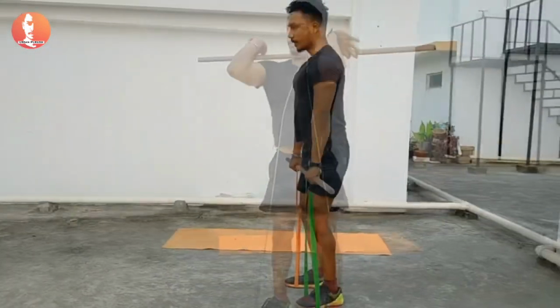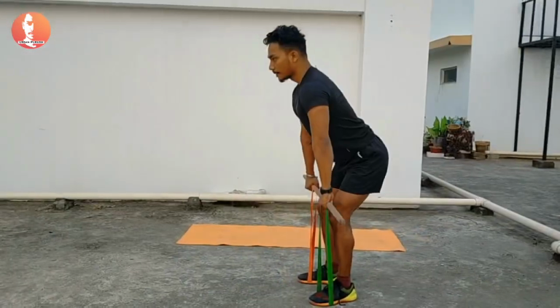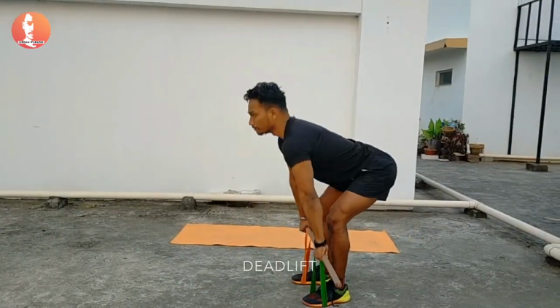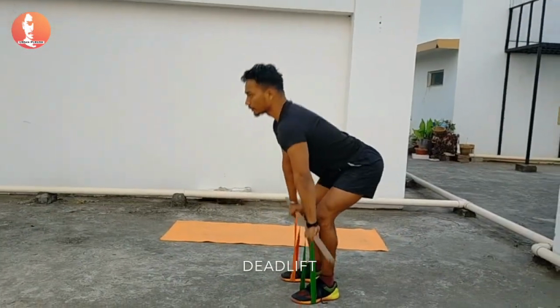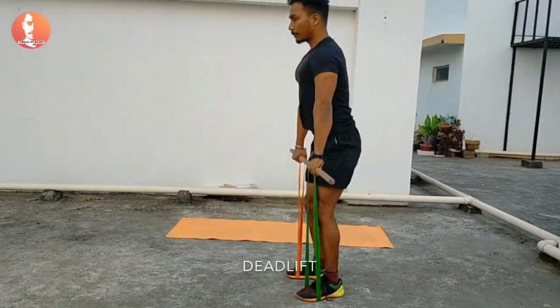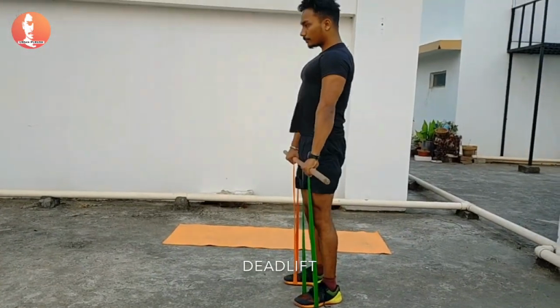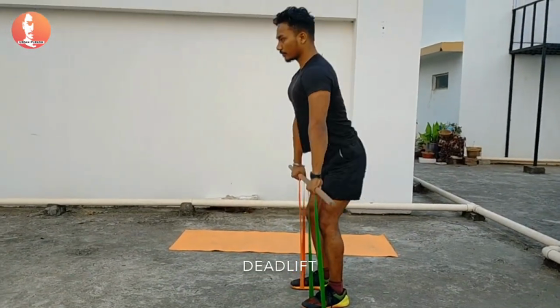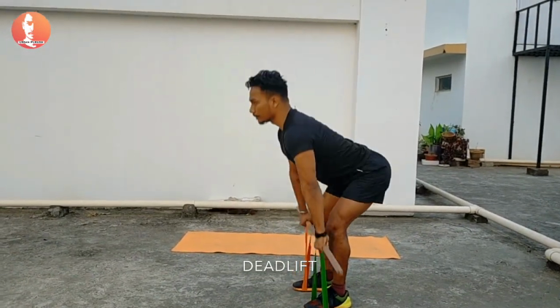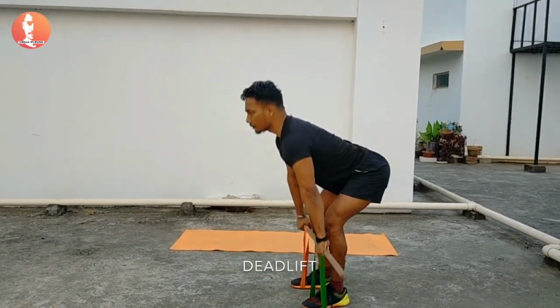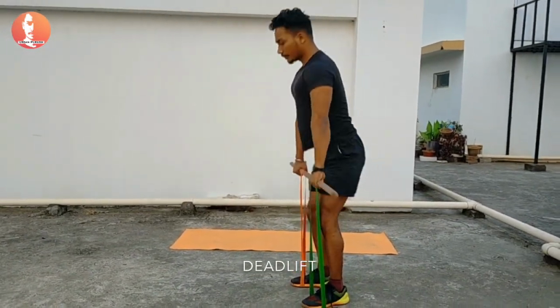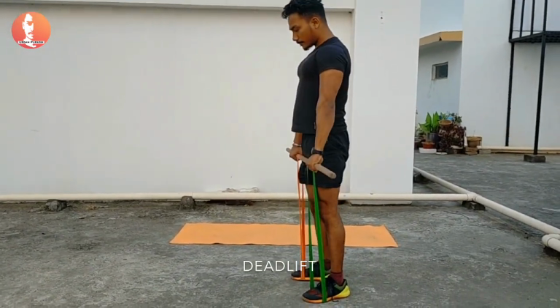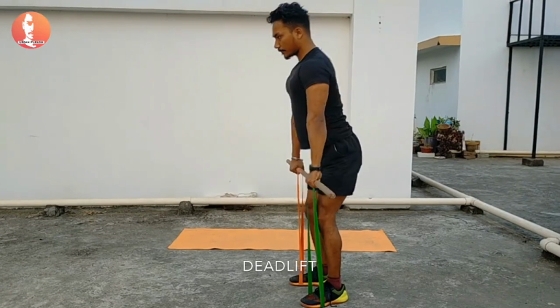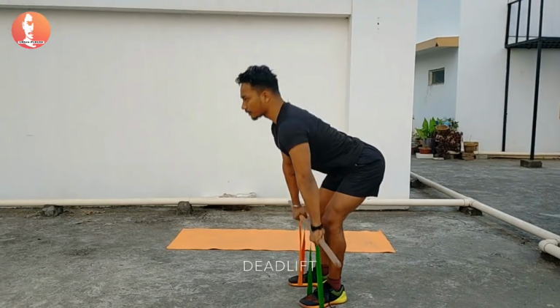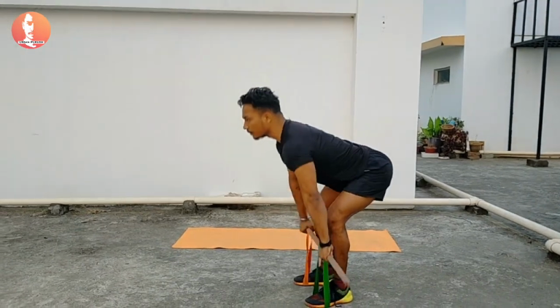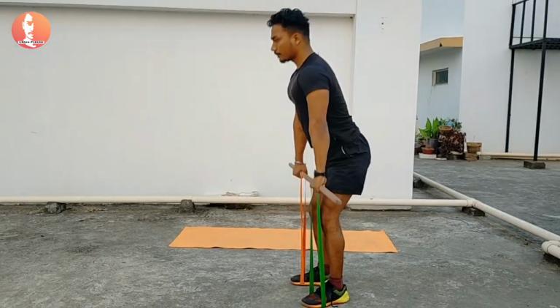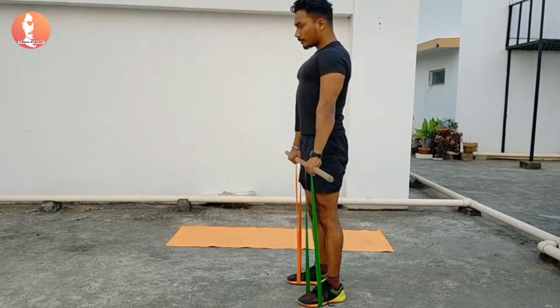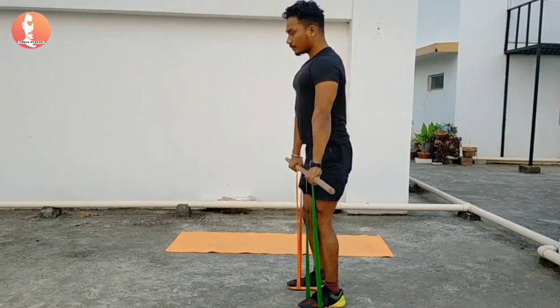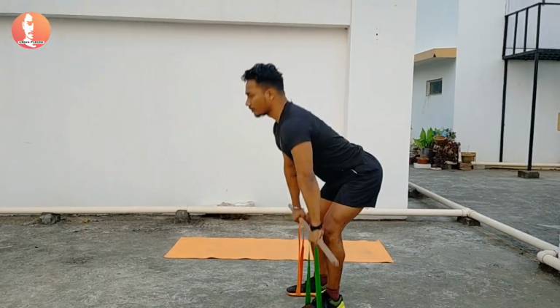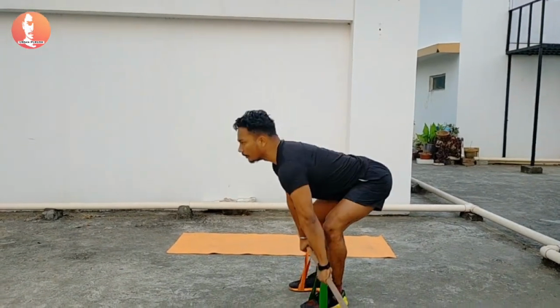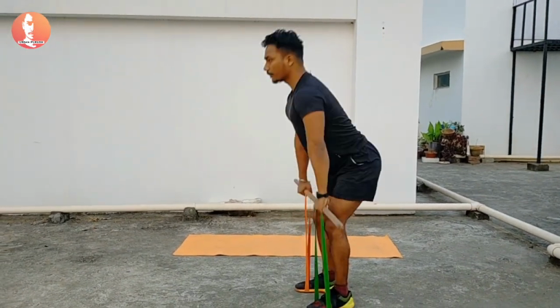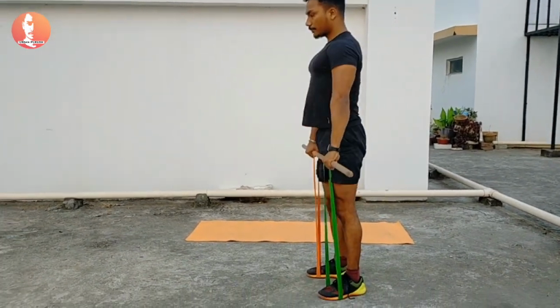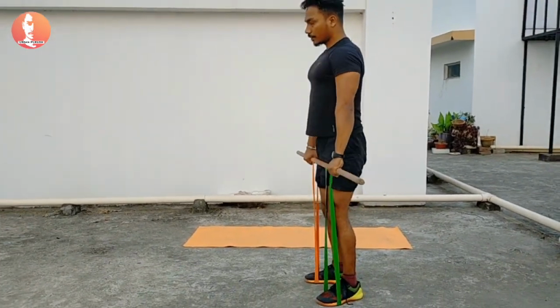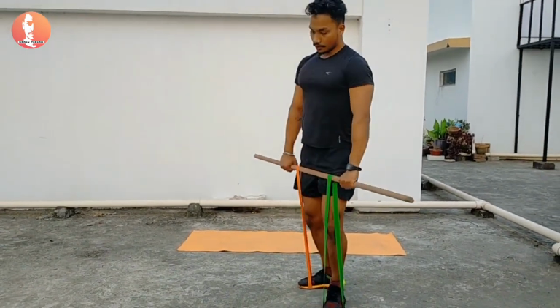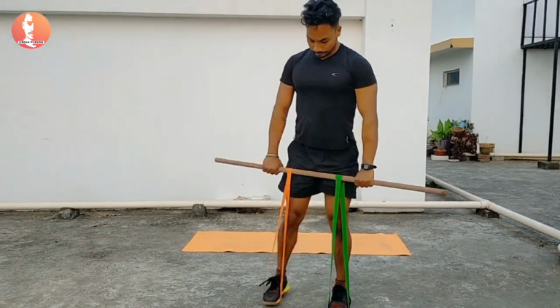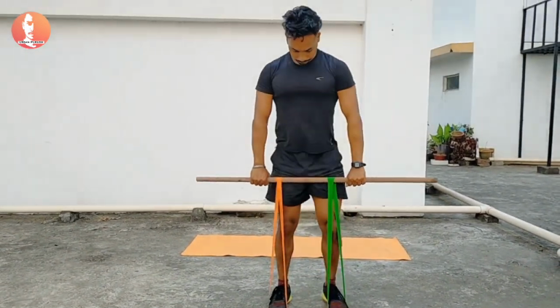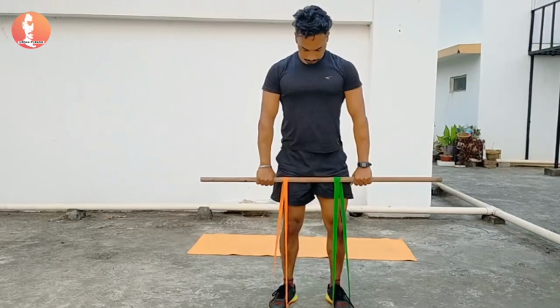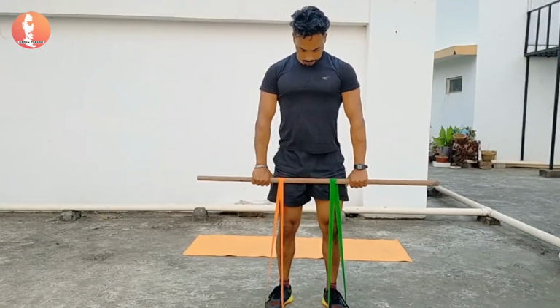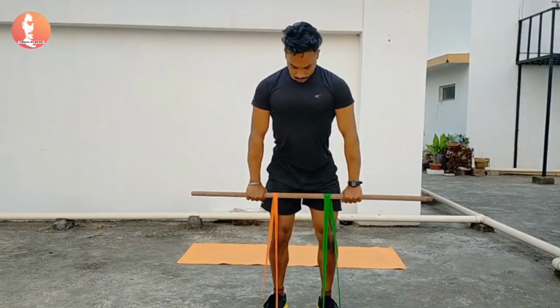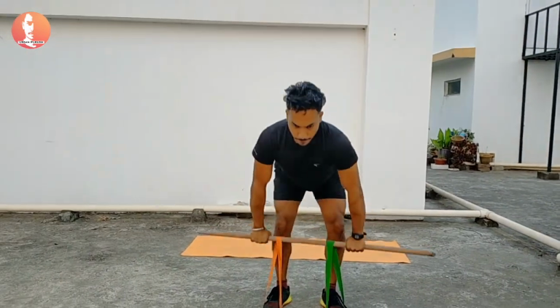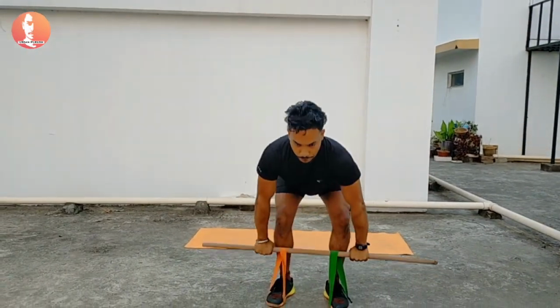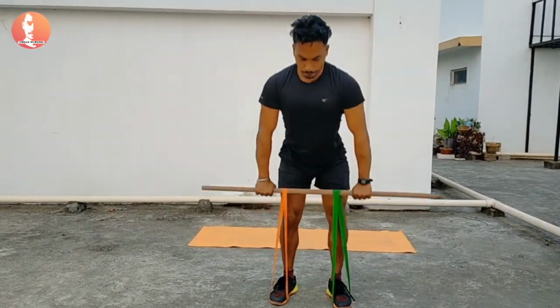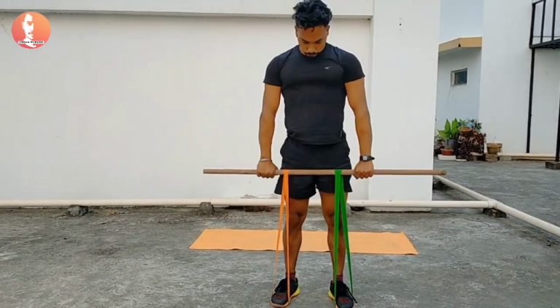Next, moving into conventional deadlift — this is one of the best exercises to strengthen your lower back. In the video you can see how I'm using the two mini bands on the two sides of the stick.